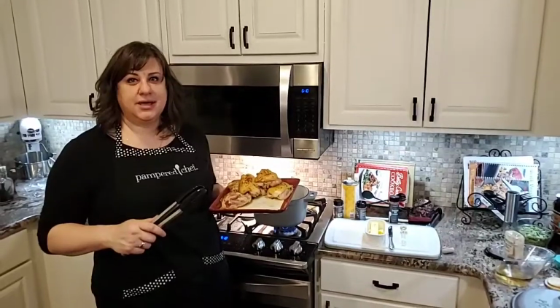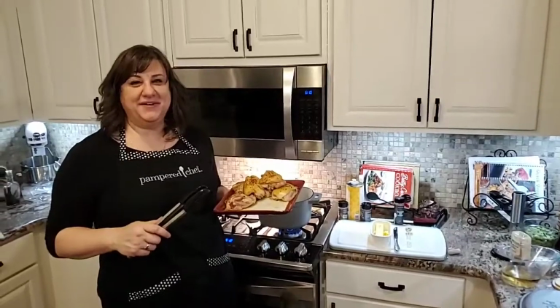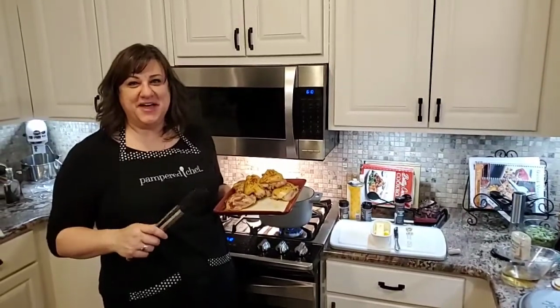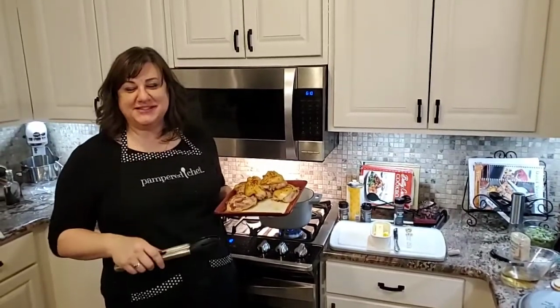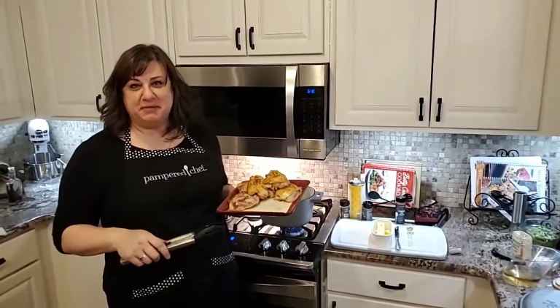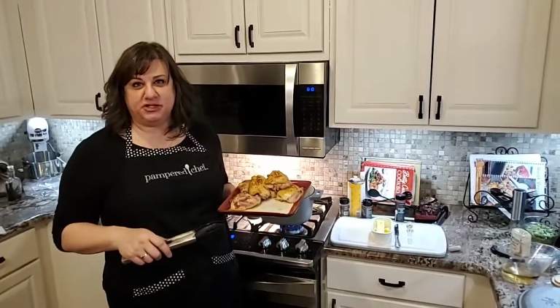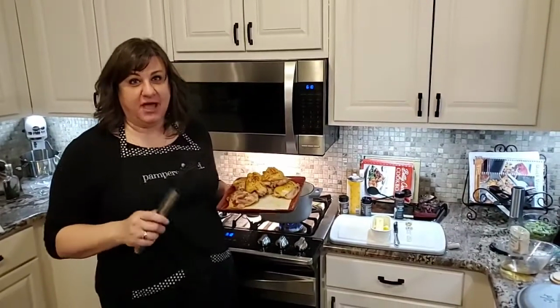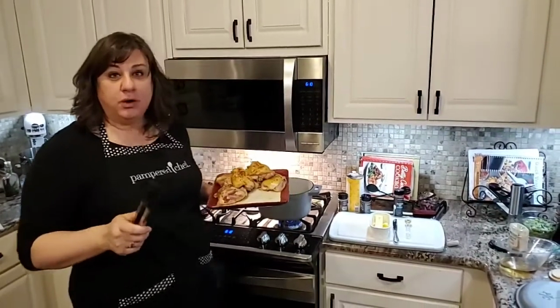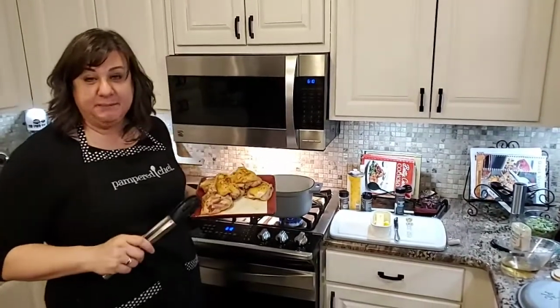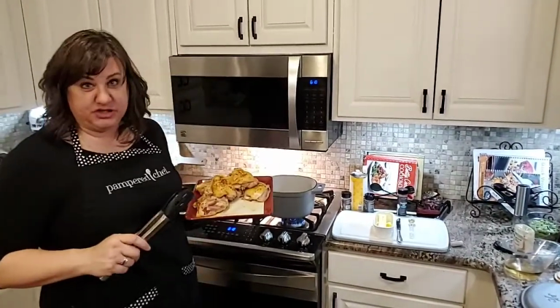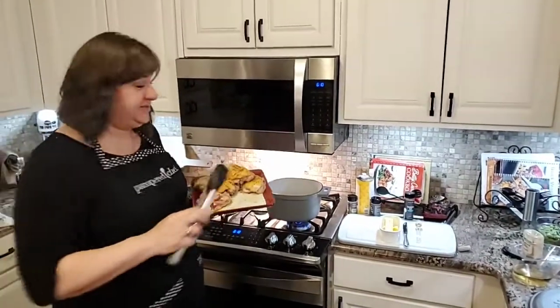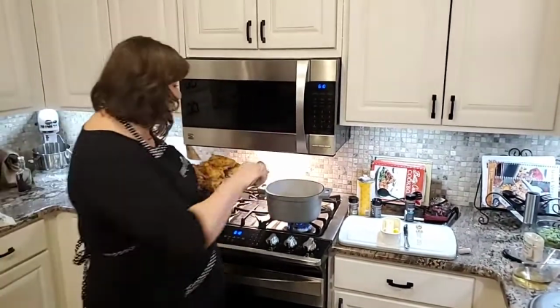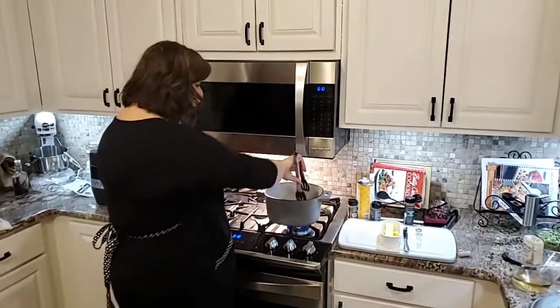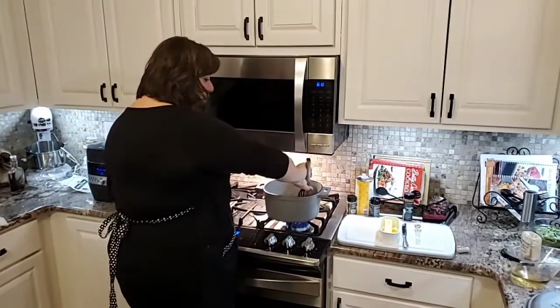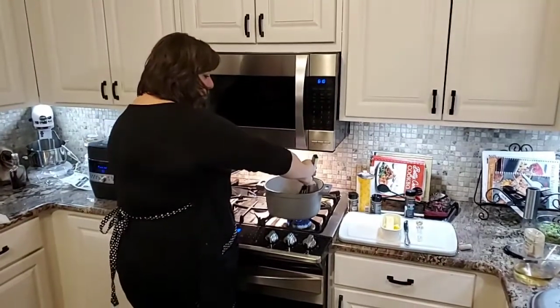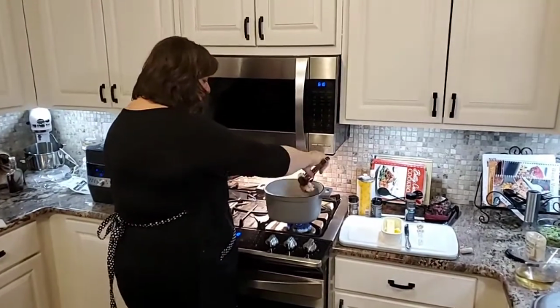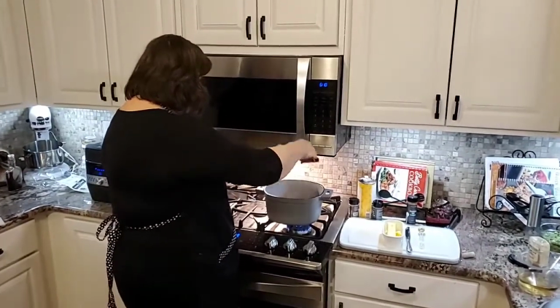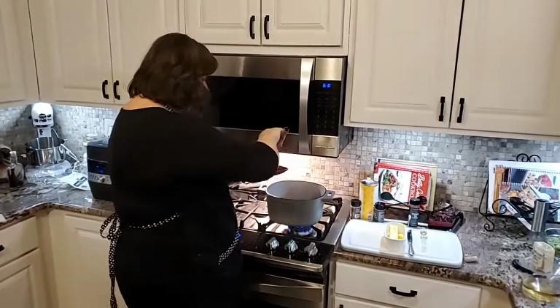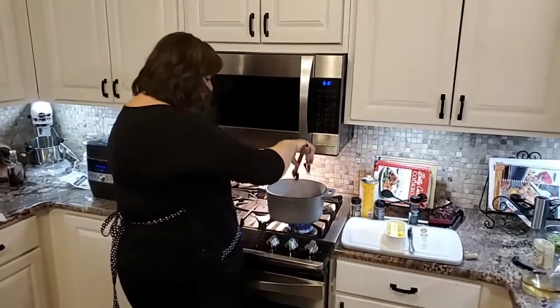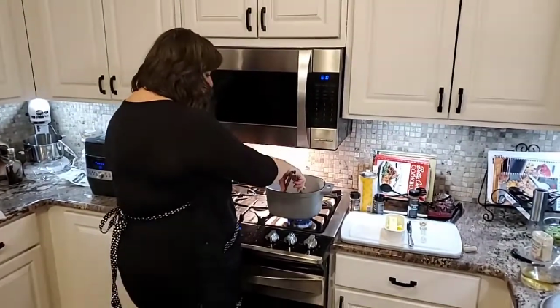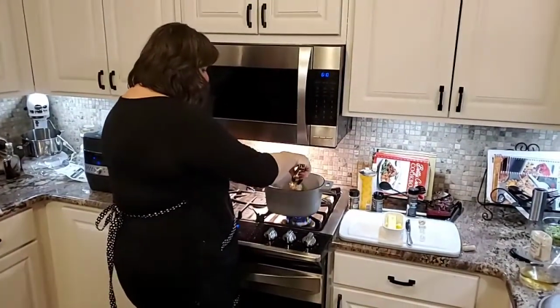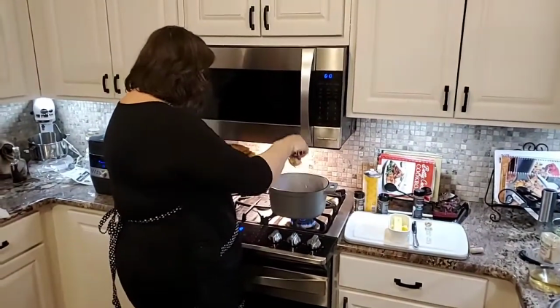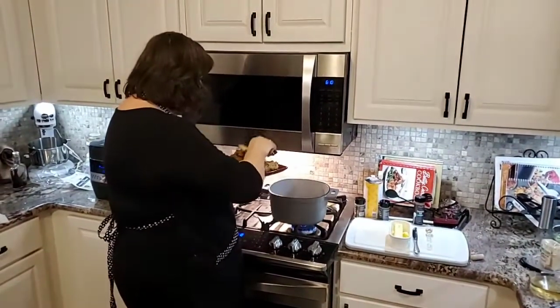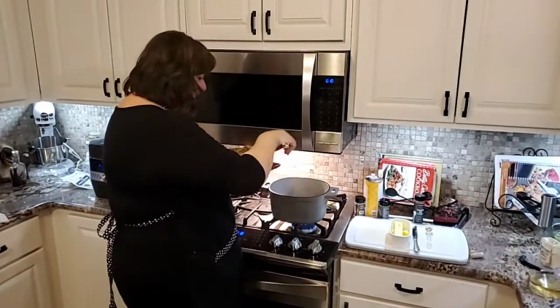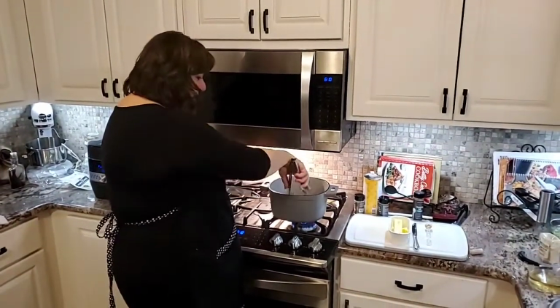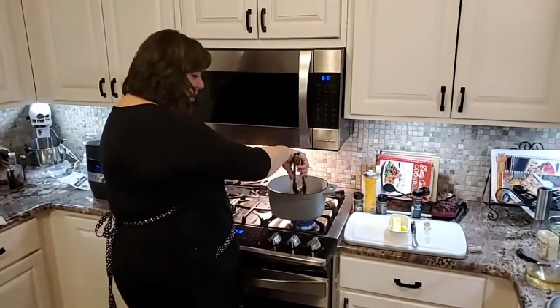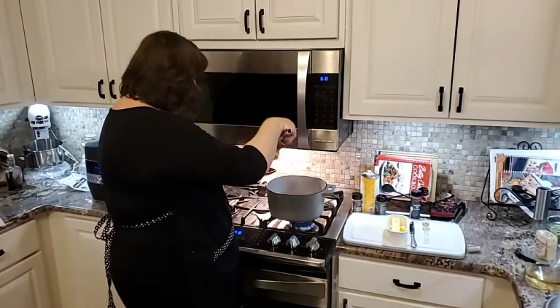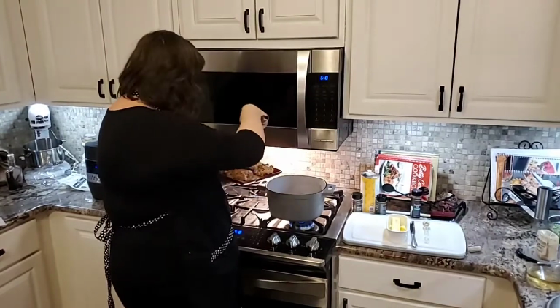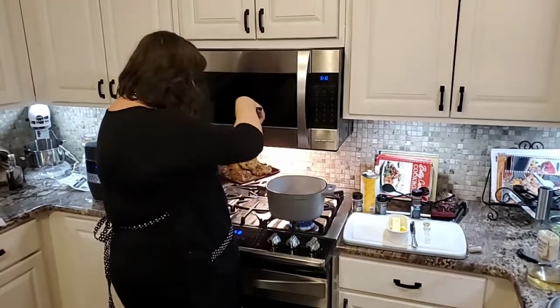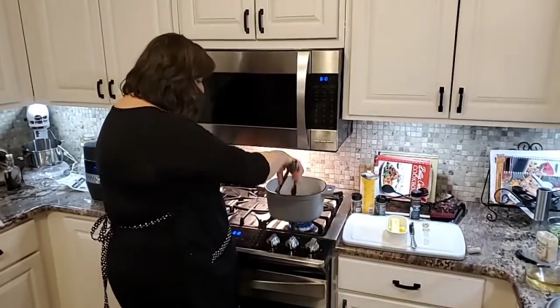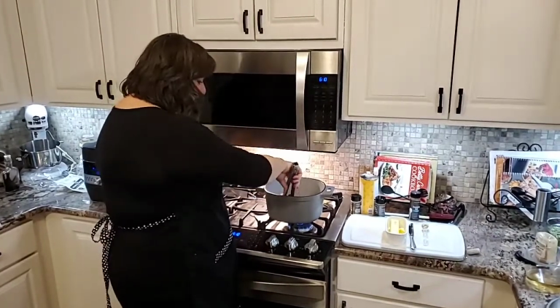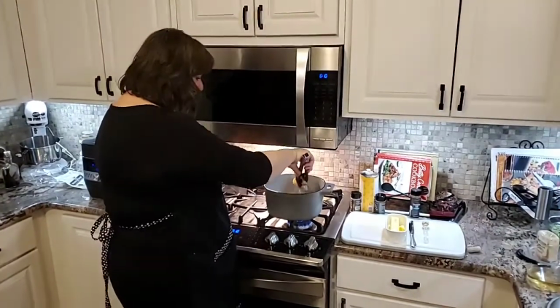Hi everyone, this is Laura with CamperChuff. We're making braised chicken tonight, and I'm going to show you how this is done right in our enameled cast iron pan.